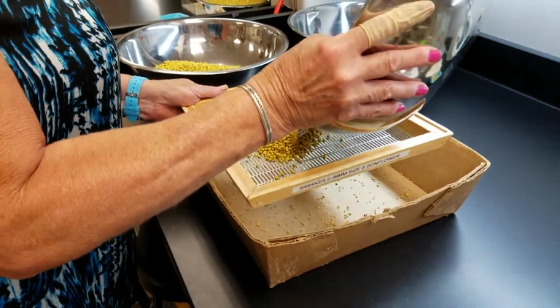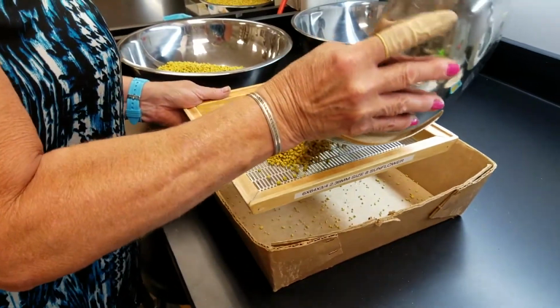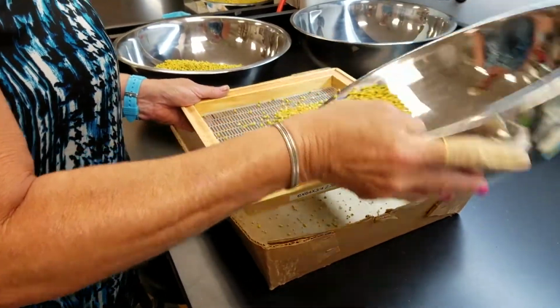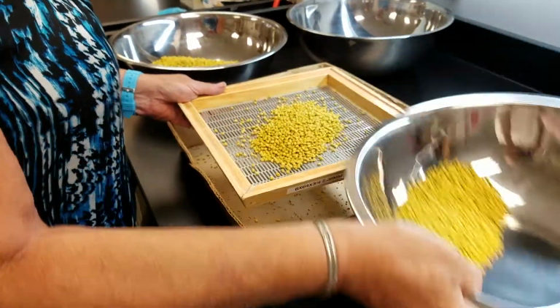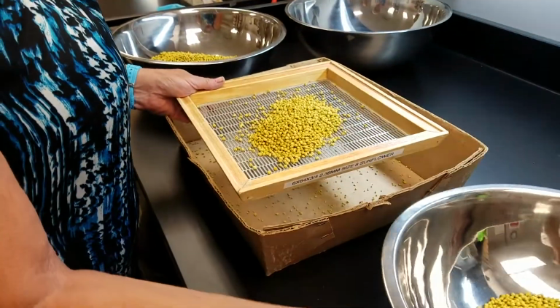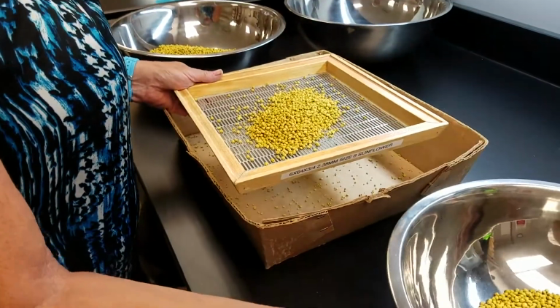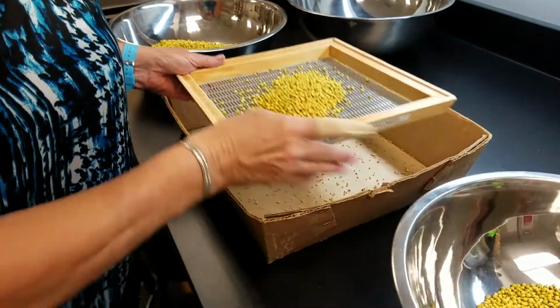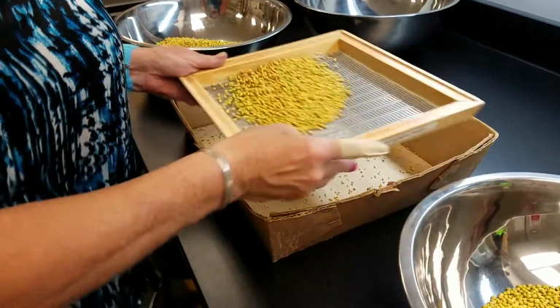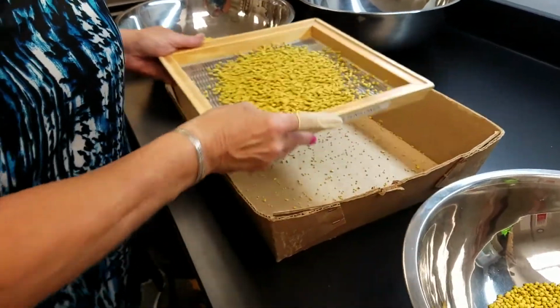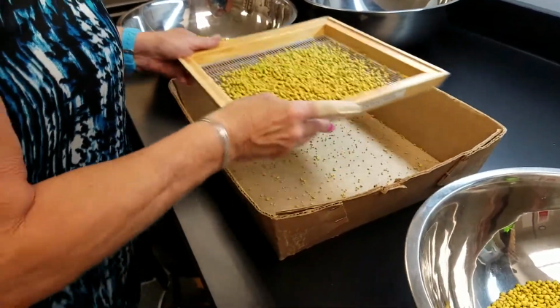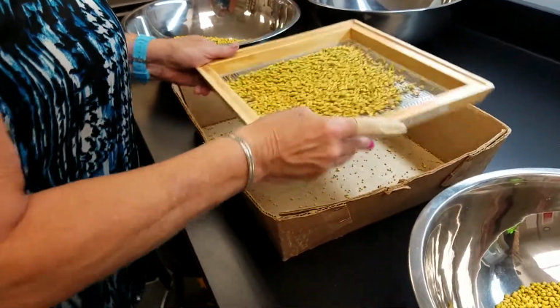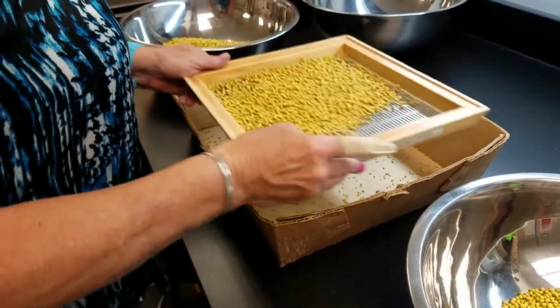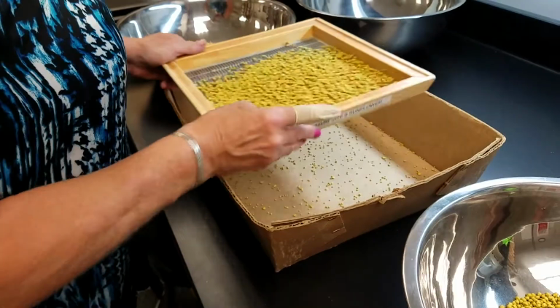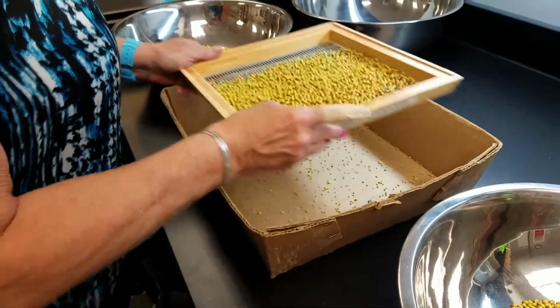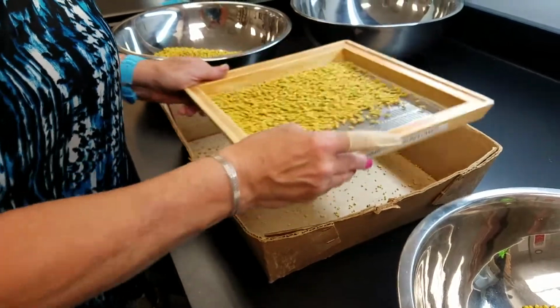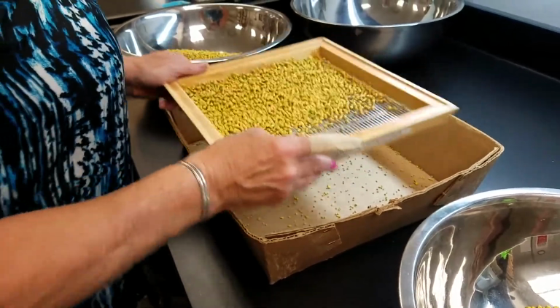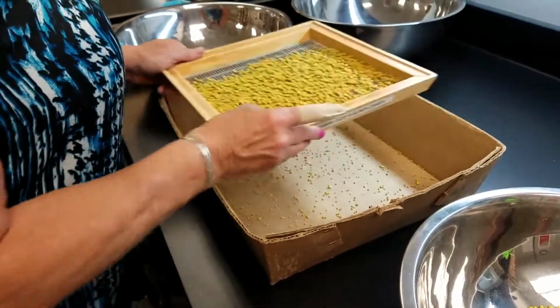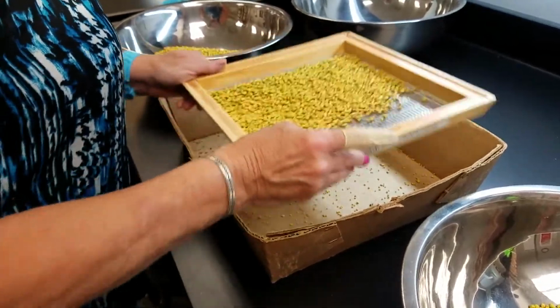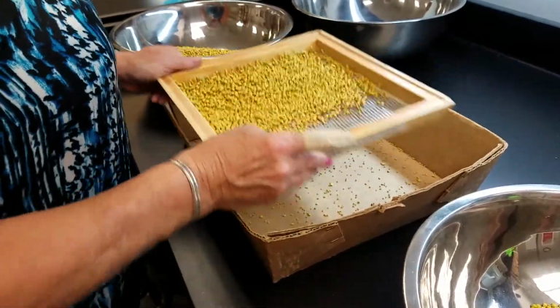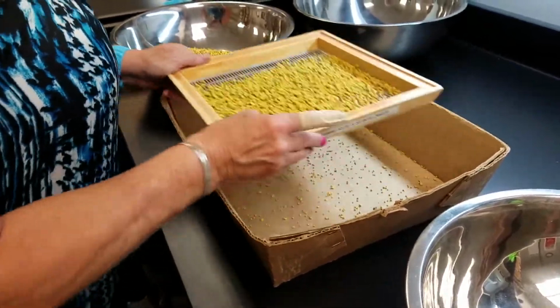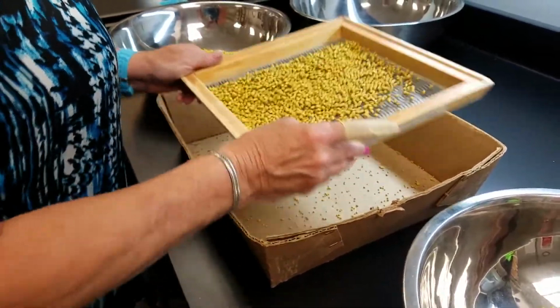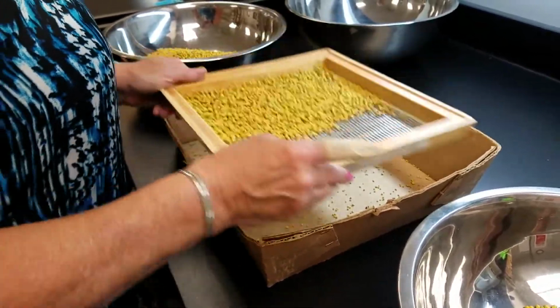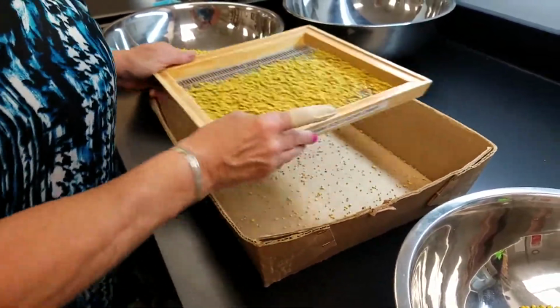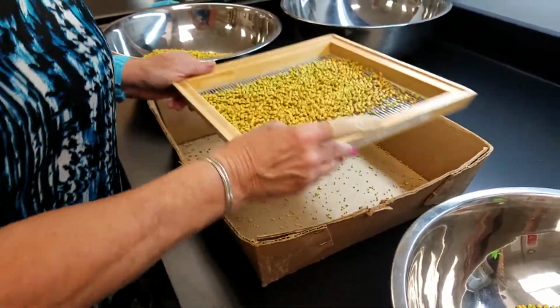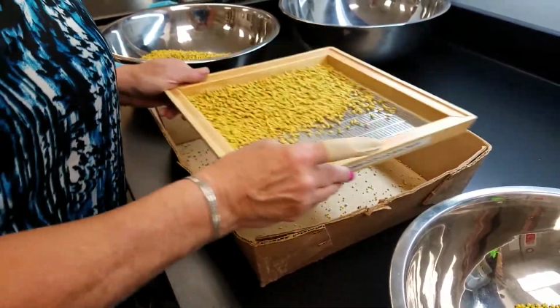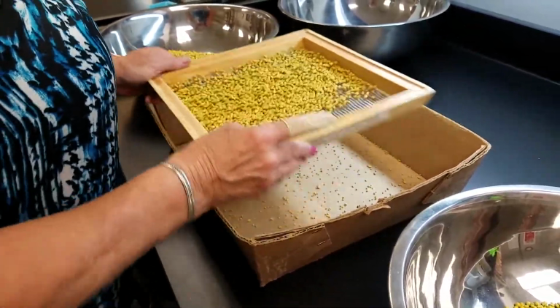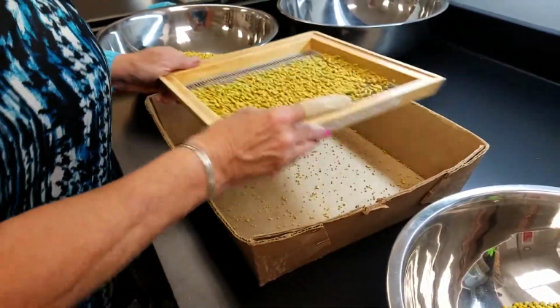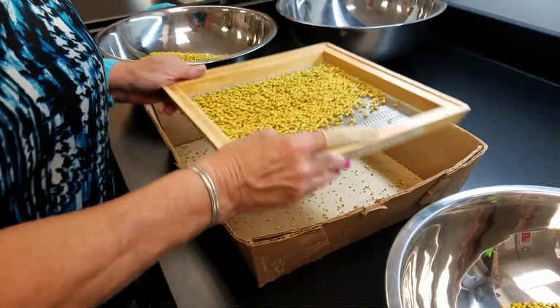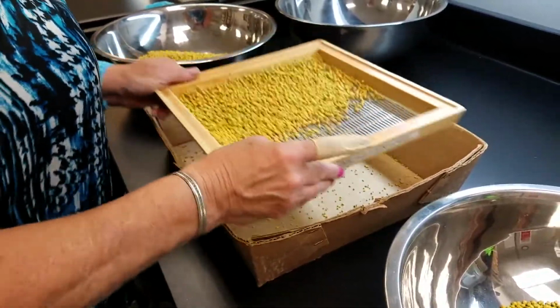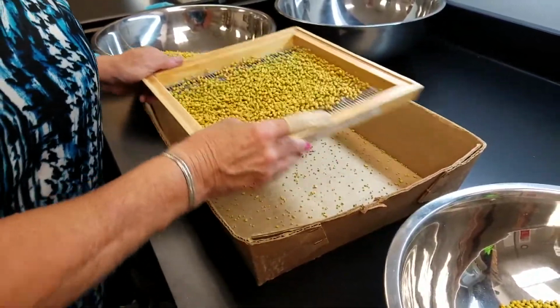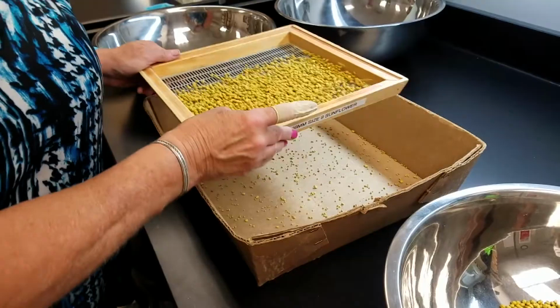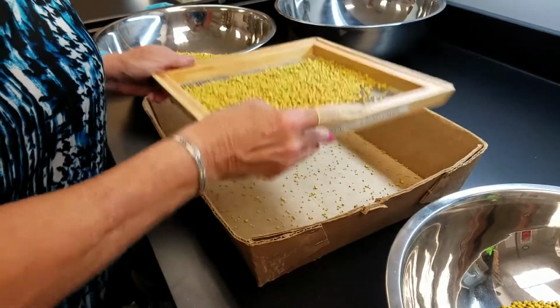First, smaller and larger pellets are separated from the batch by straining through metal screens. Next, the acceptable pellets are tested for dissolvability and durability.